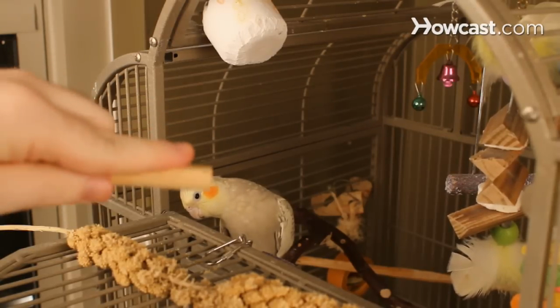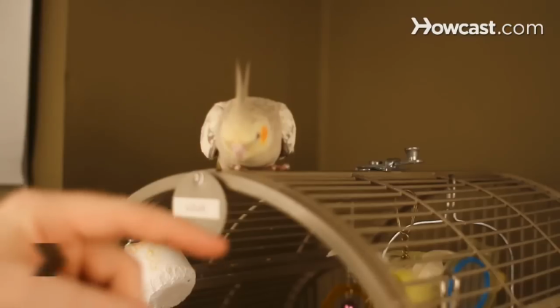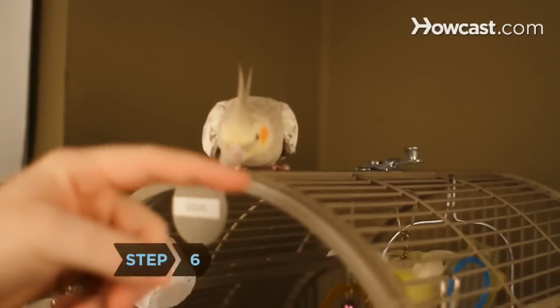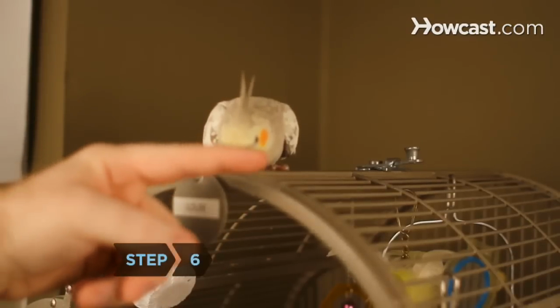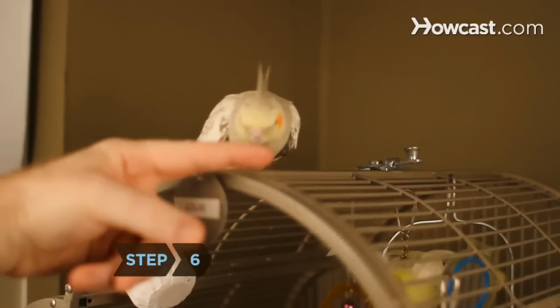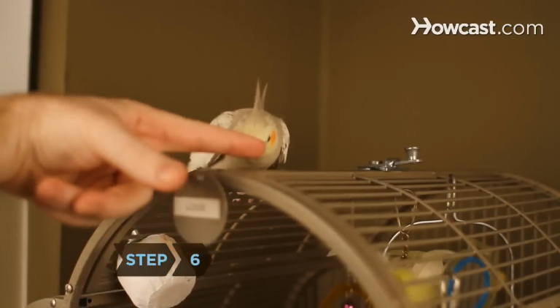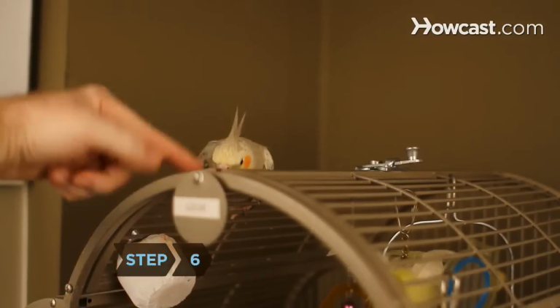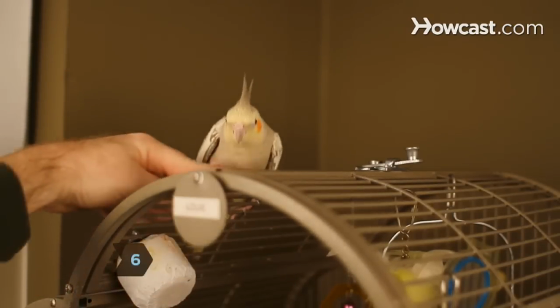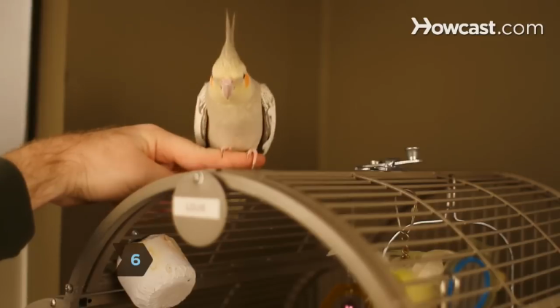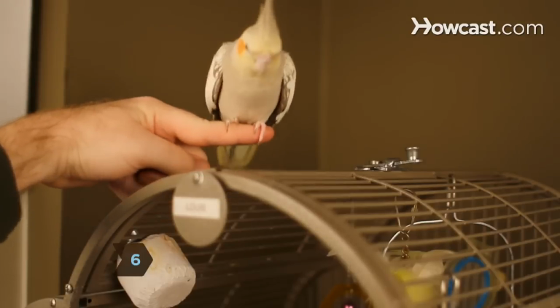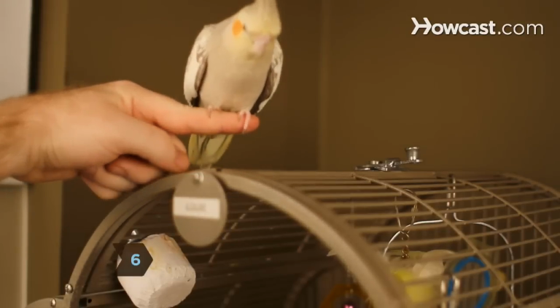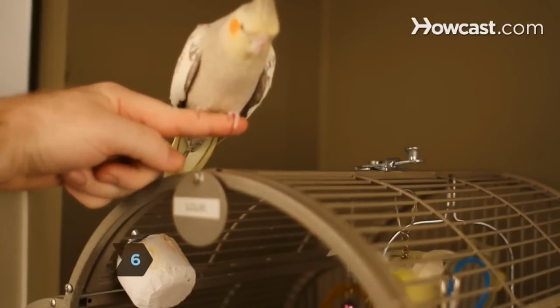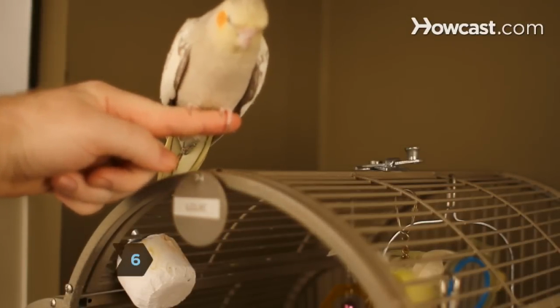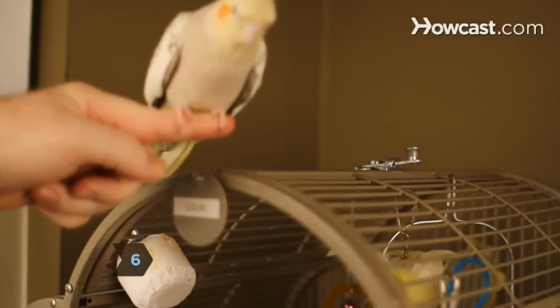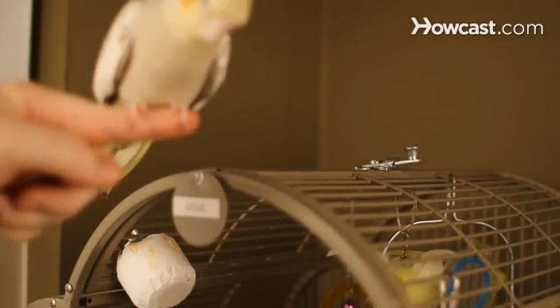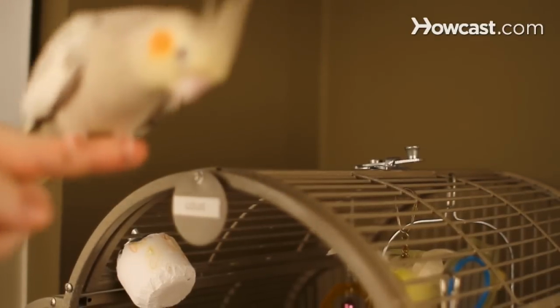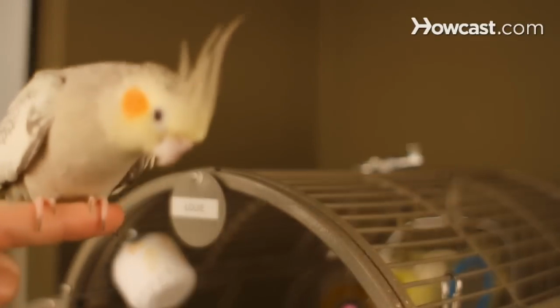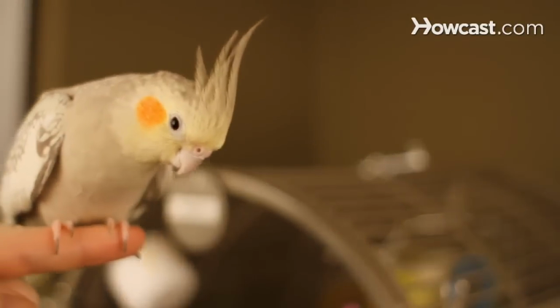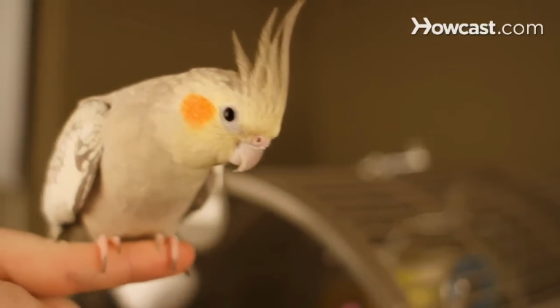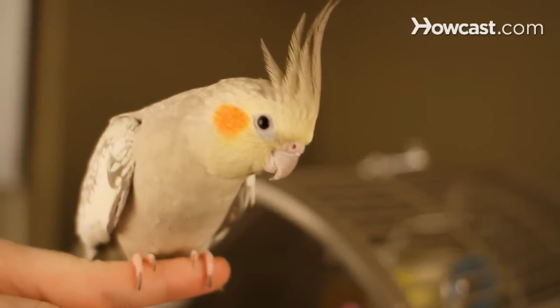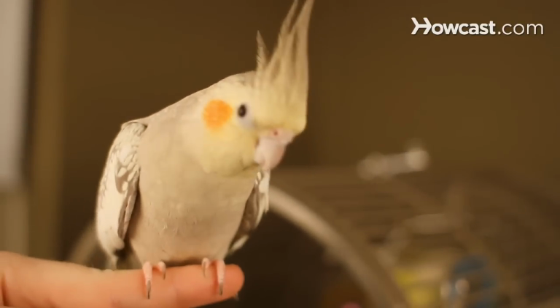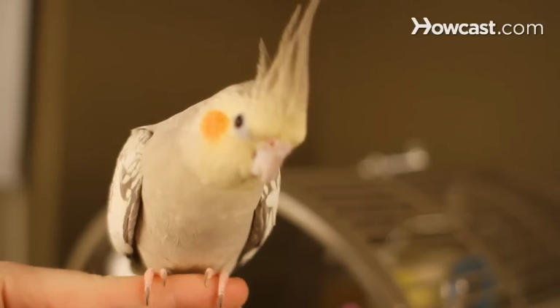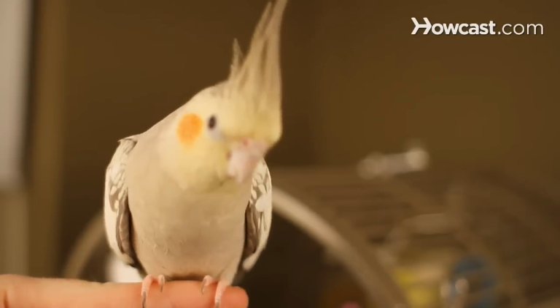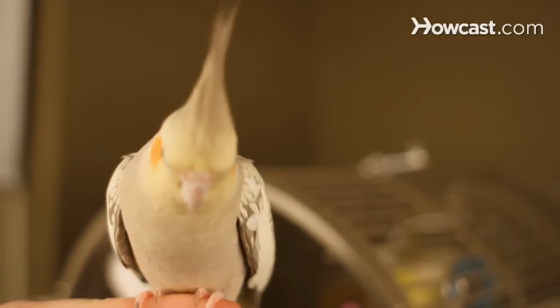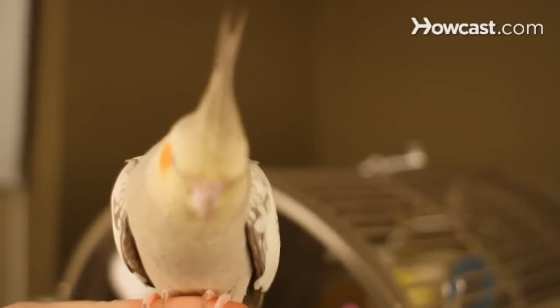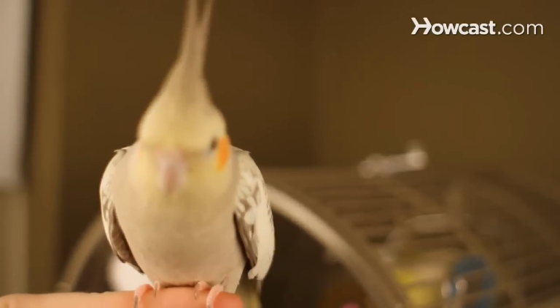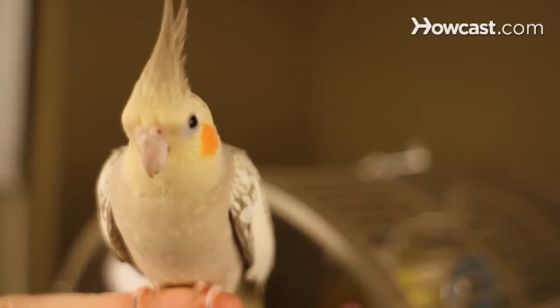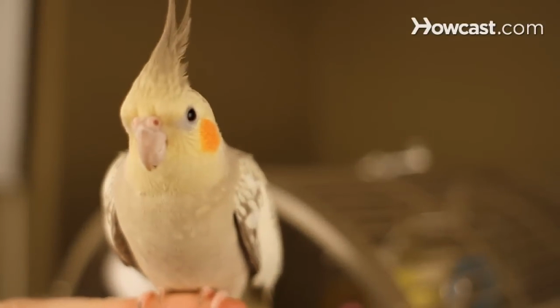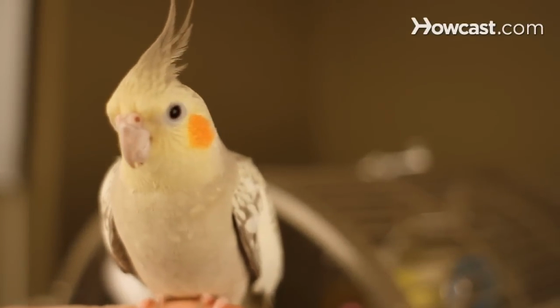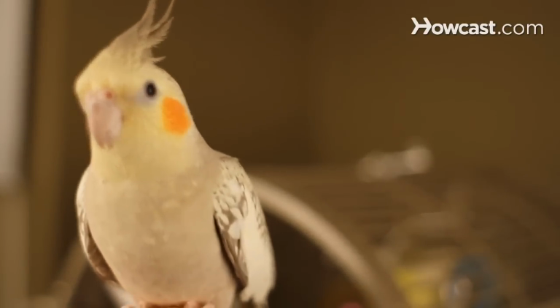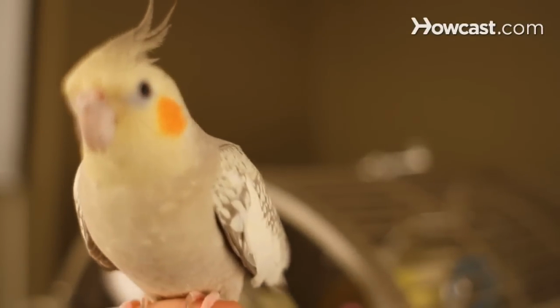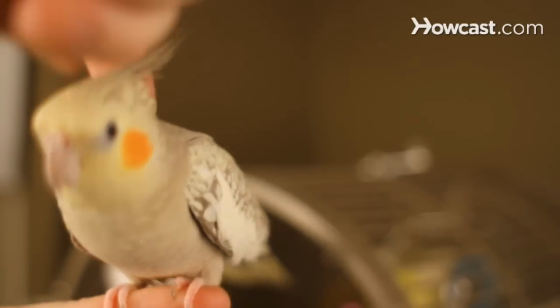Step 6. After a few days, your bird should assume that a perch comes with a hand attached. So now it's time to up the ante once again. What's next? That's right — your hand without the perch.